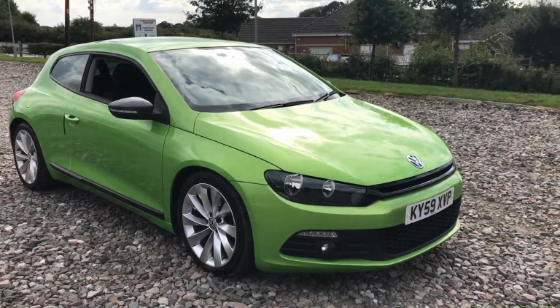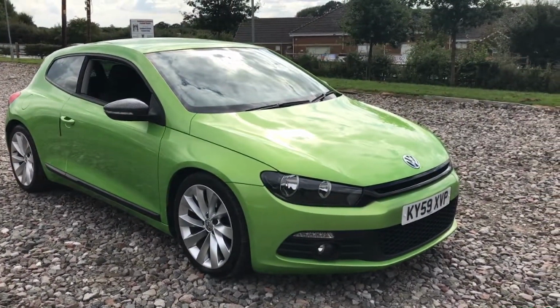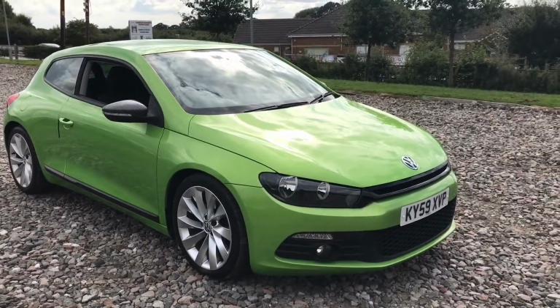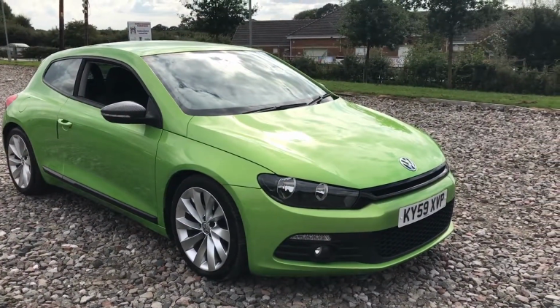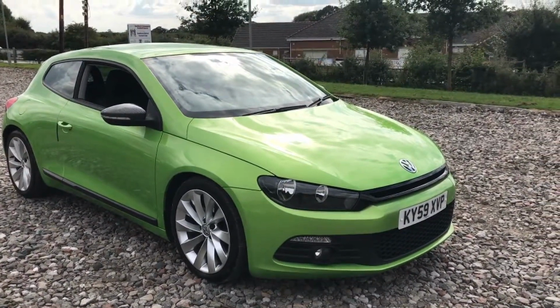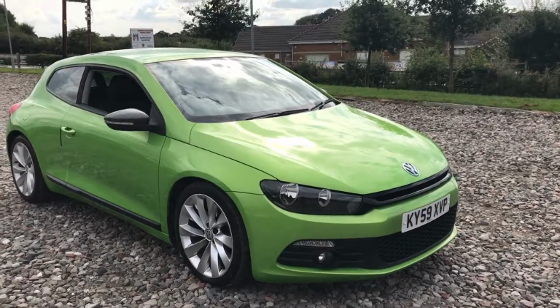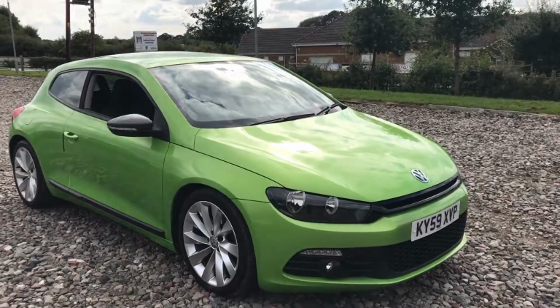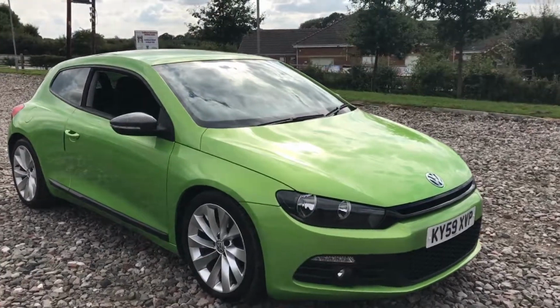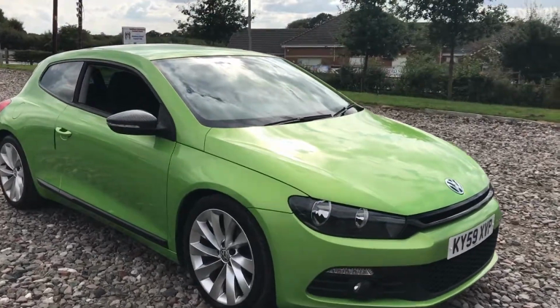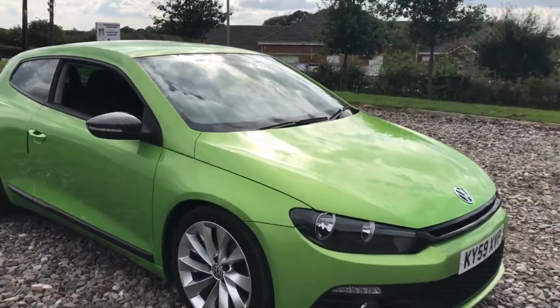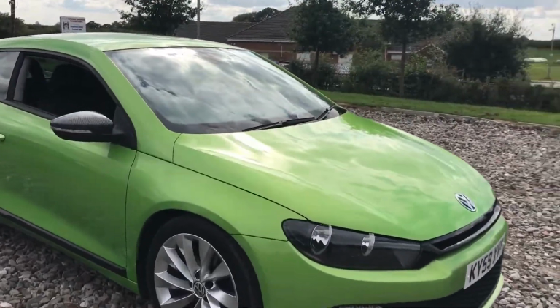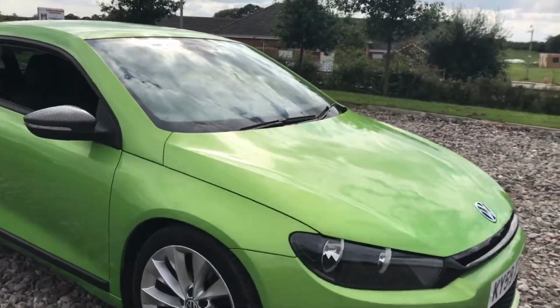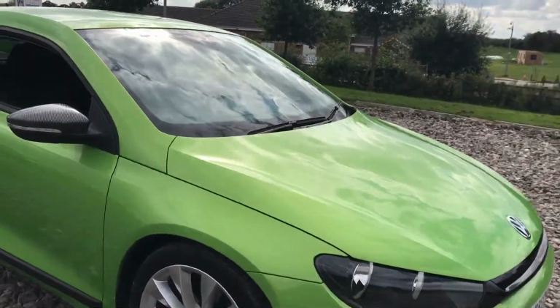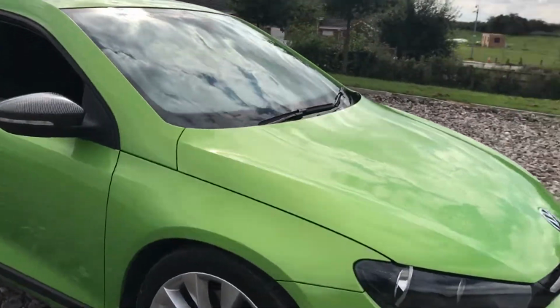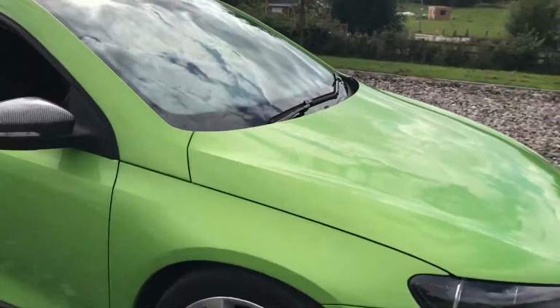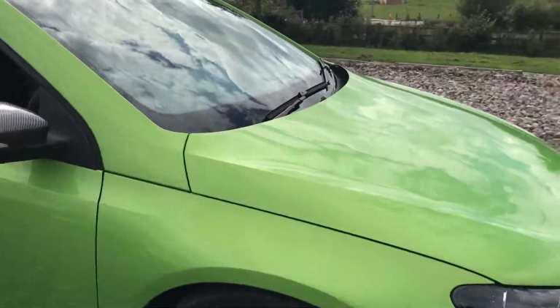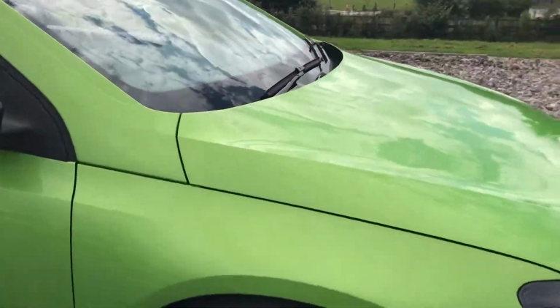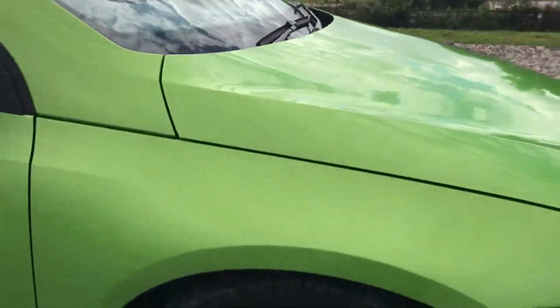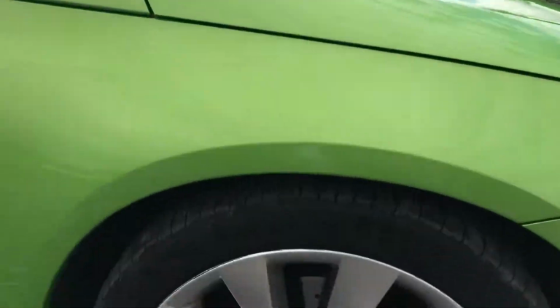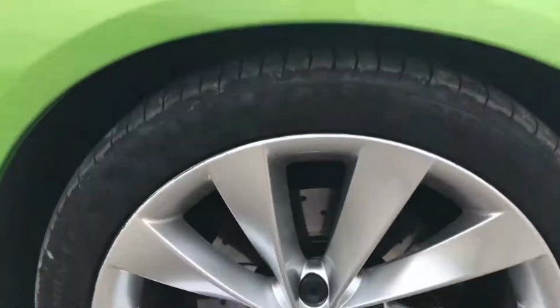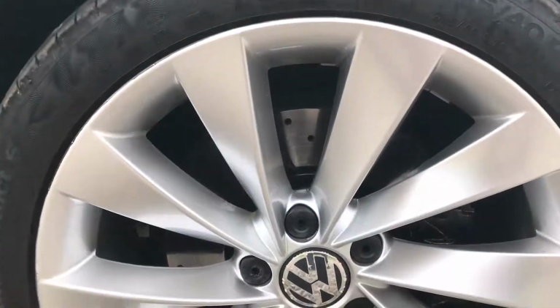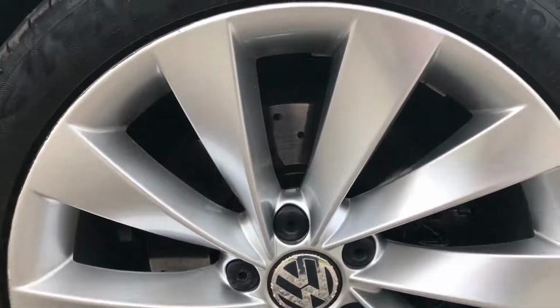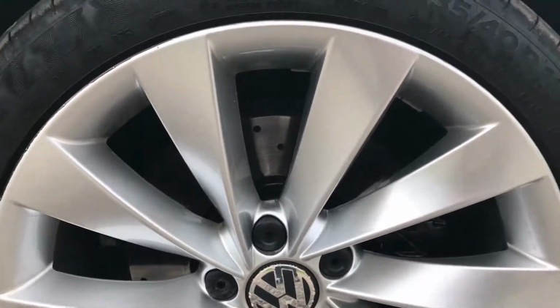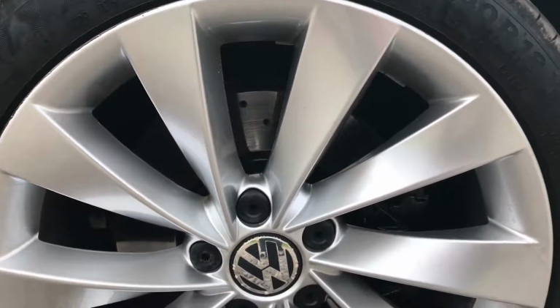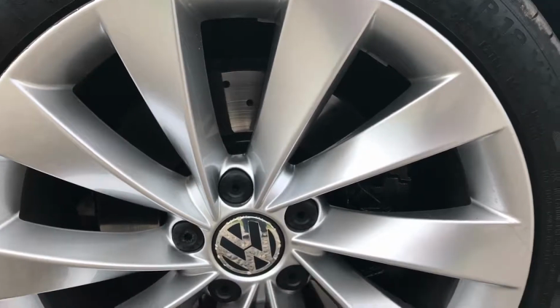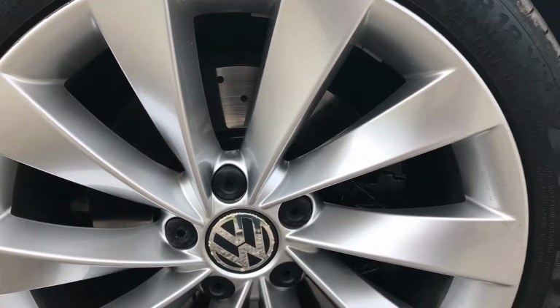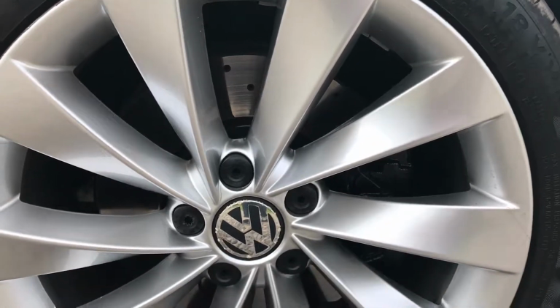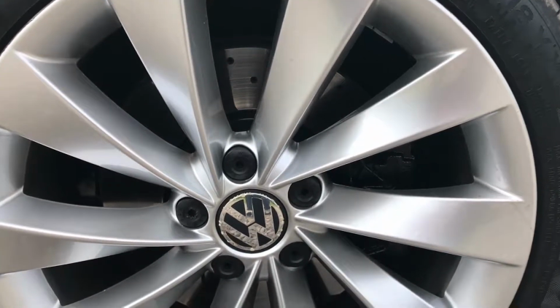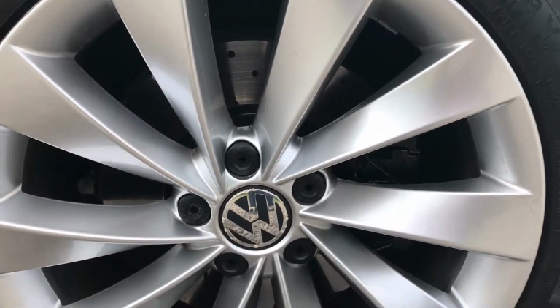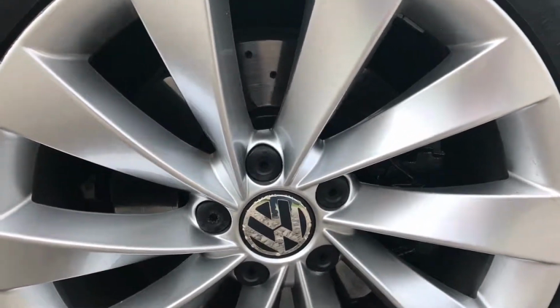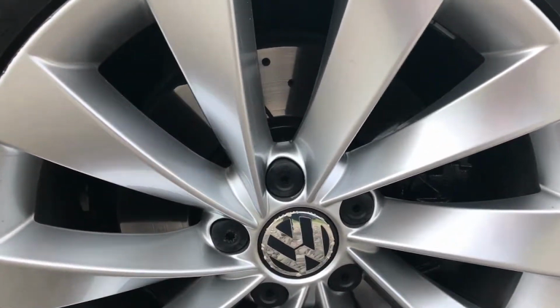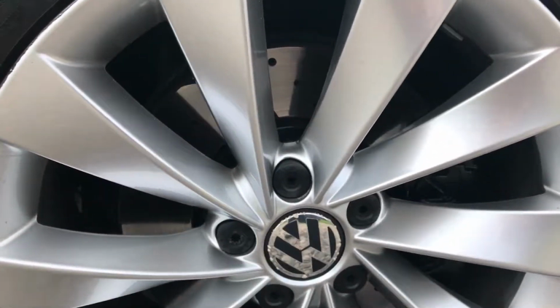All the bodywork is in excellent condition — genuinely spot on. No big dents or scratches at all. We've got Brembo discs and pads up at the front.